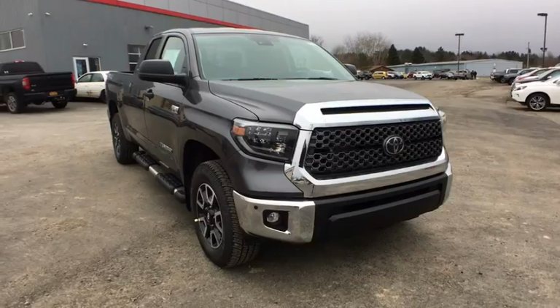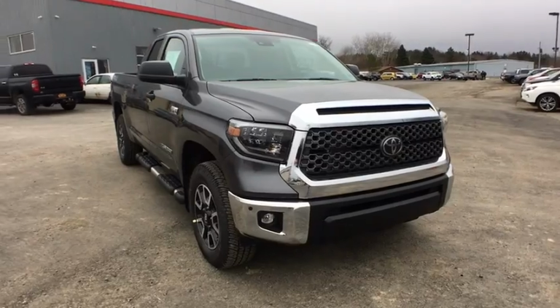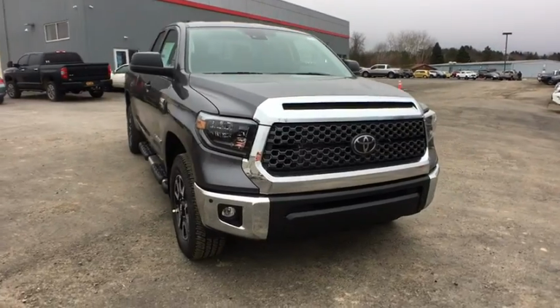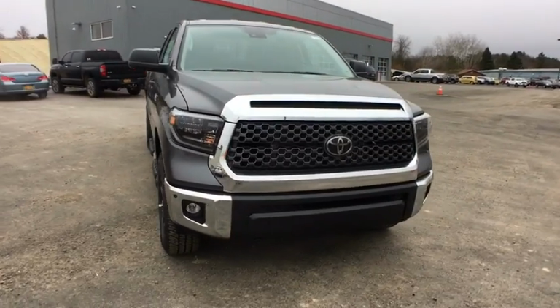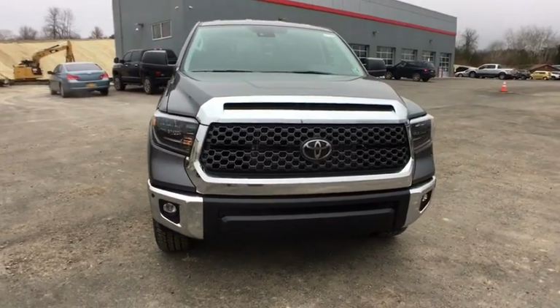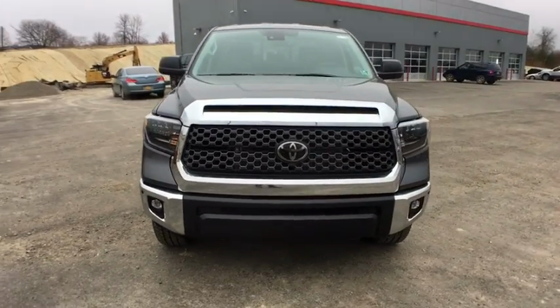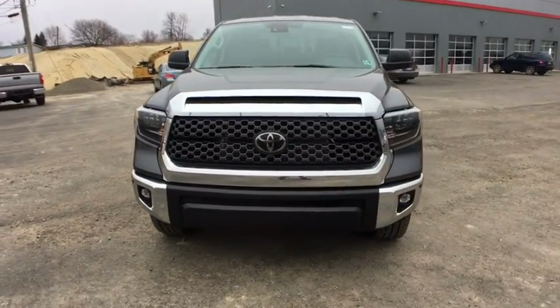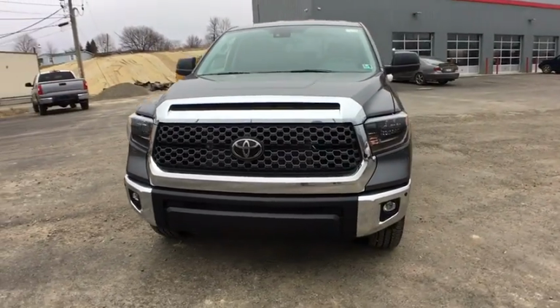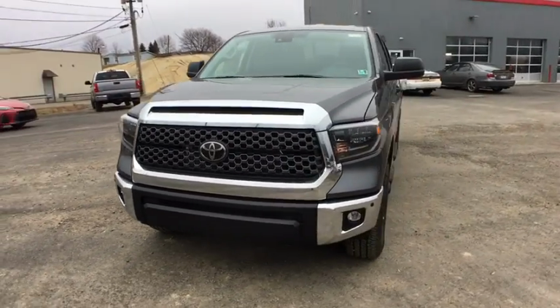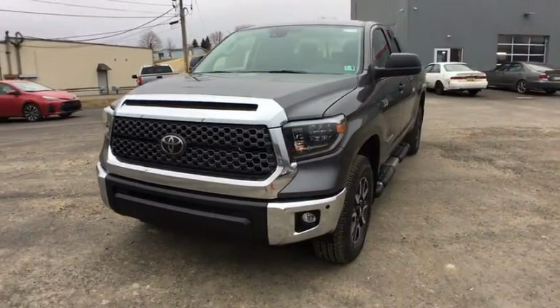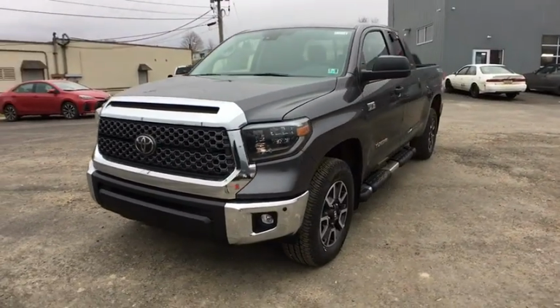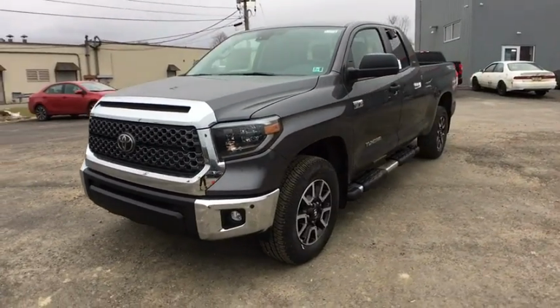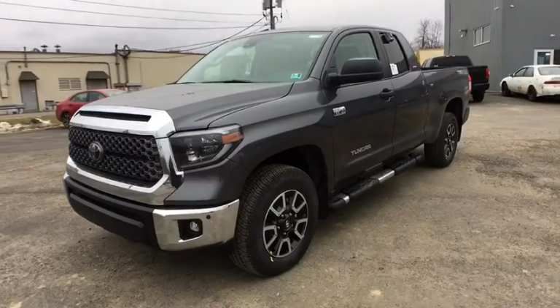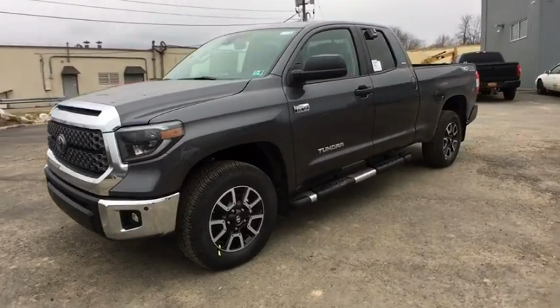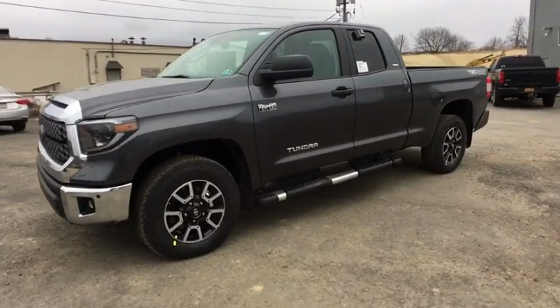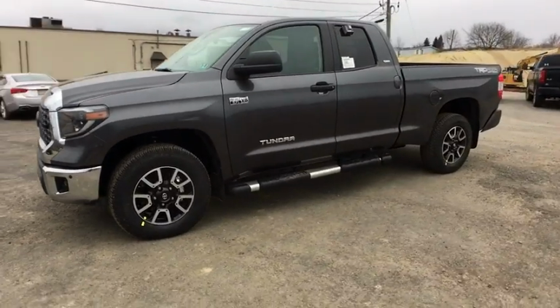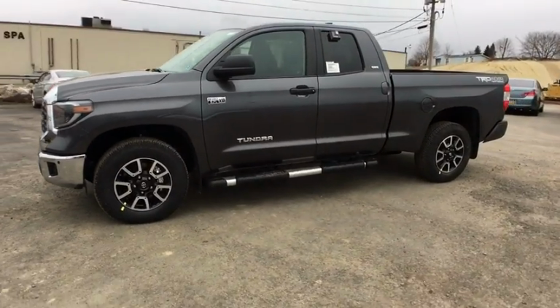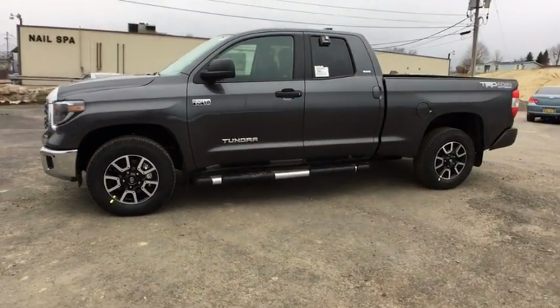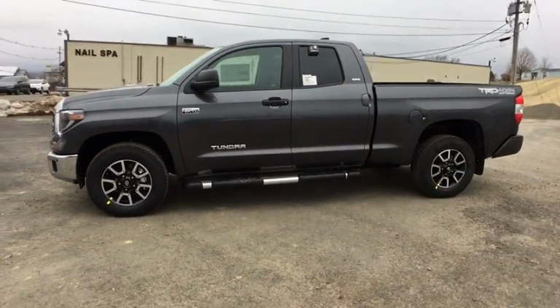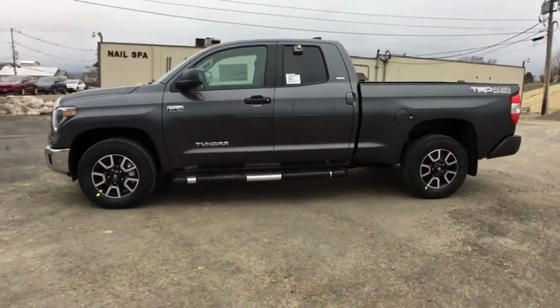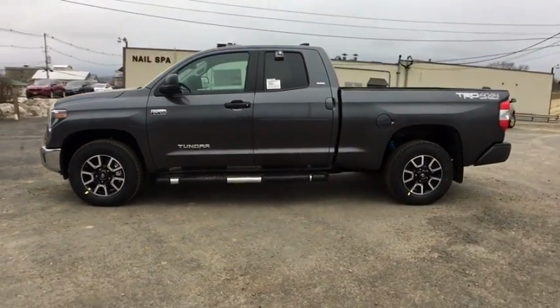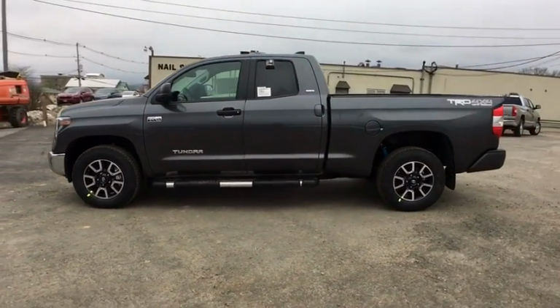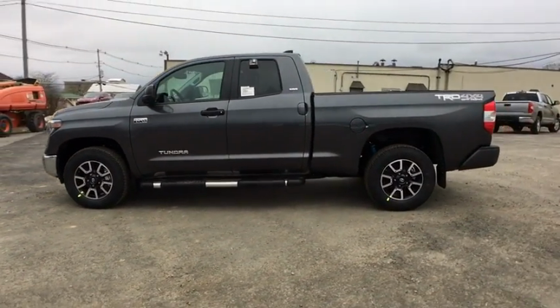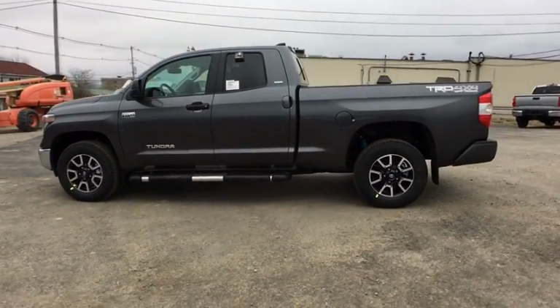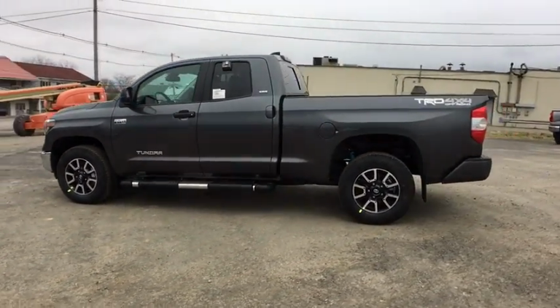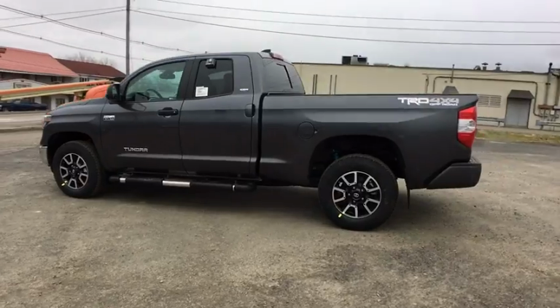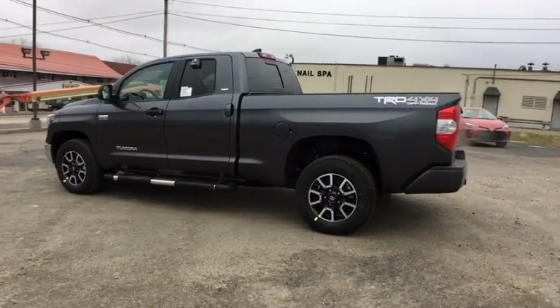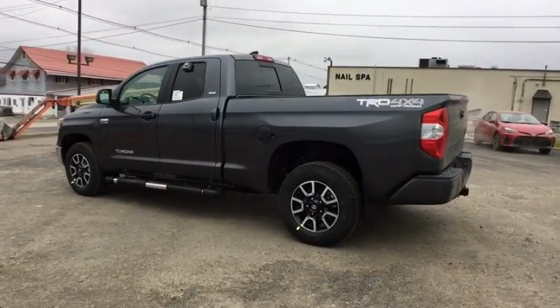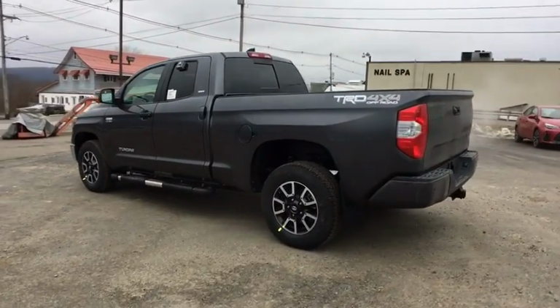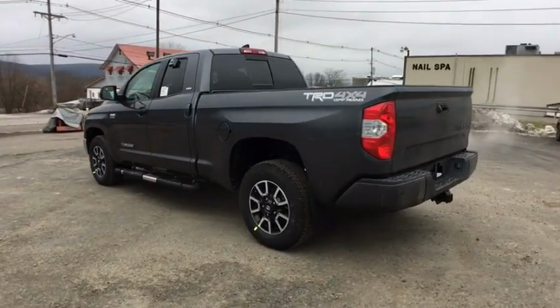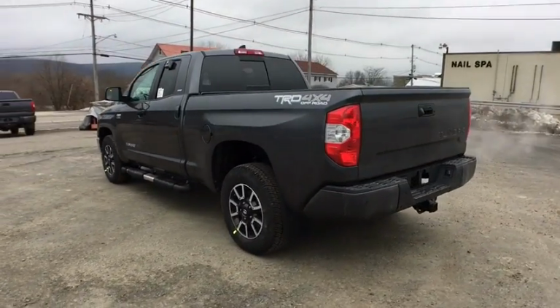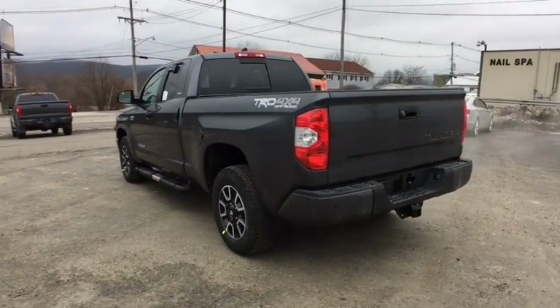Stop by and take a look at the 2020 Toyota Tundra. Tundra has a number of unique features useful for those using it as a work truck, including extra-large door handles, a deck rail system, and an integrated tow hitch.